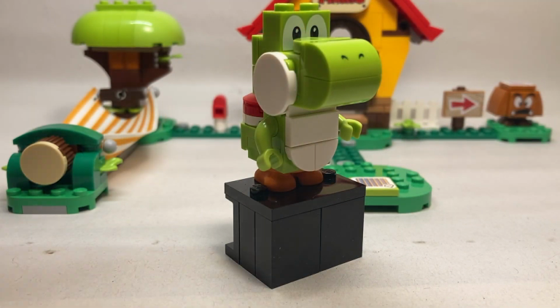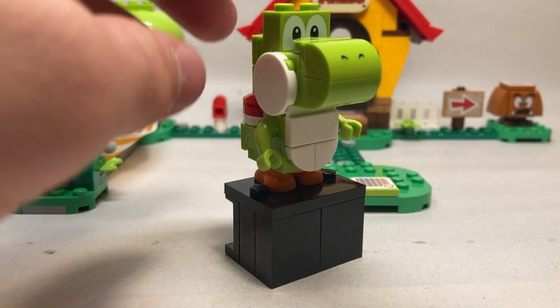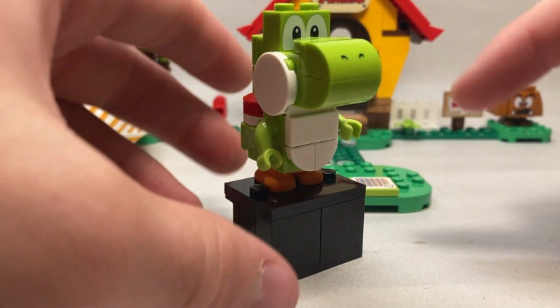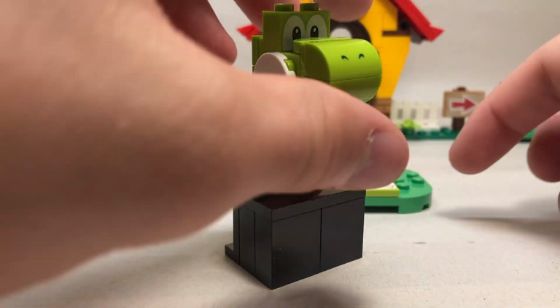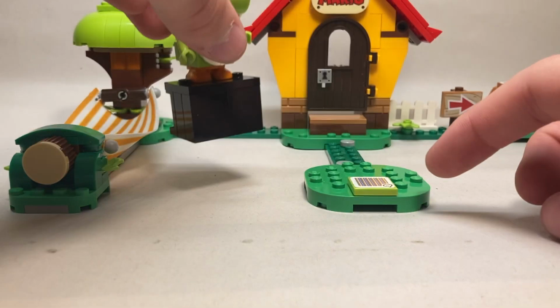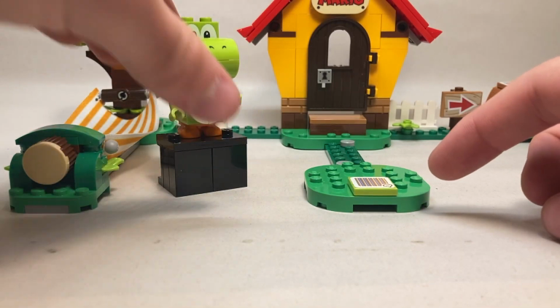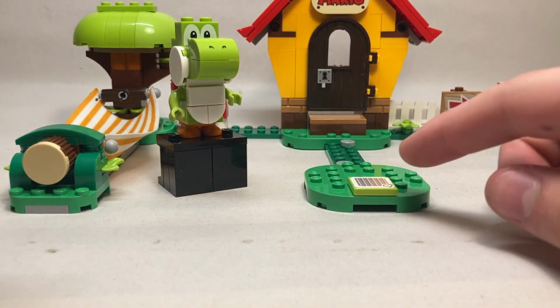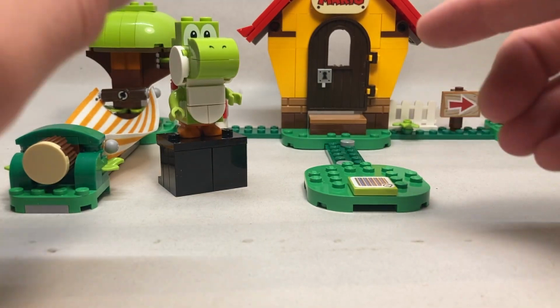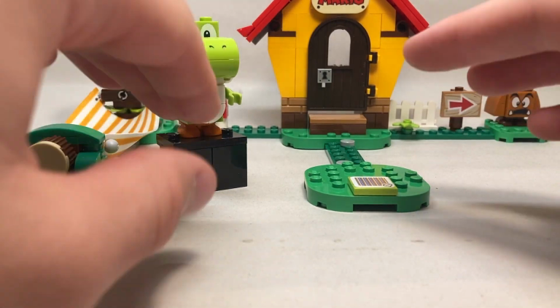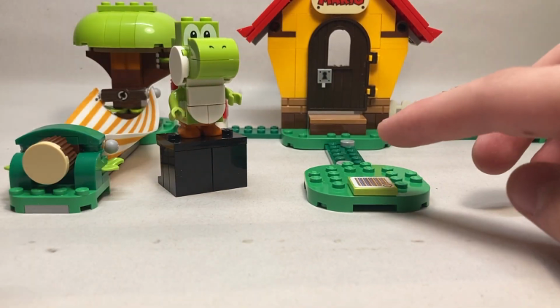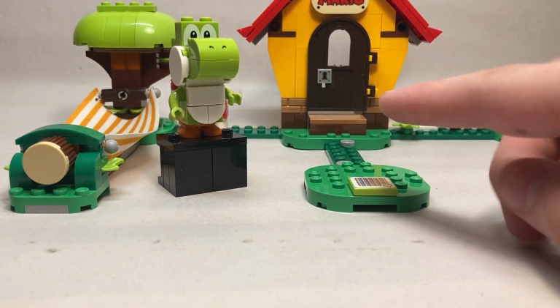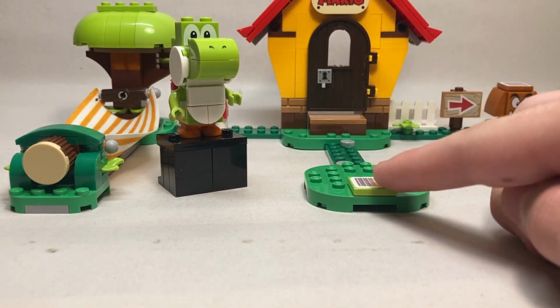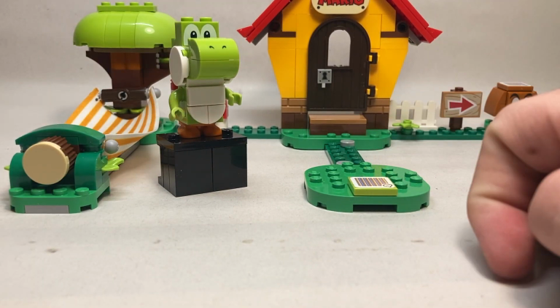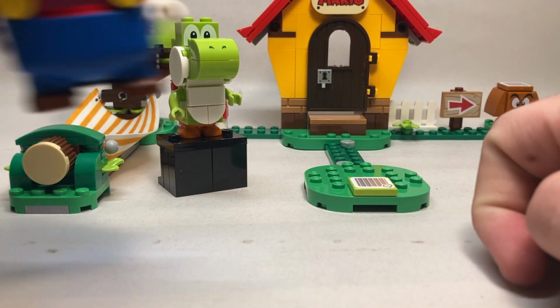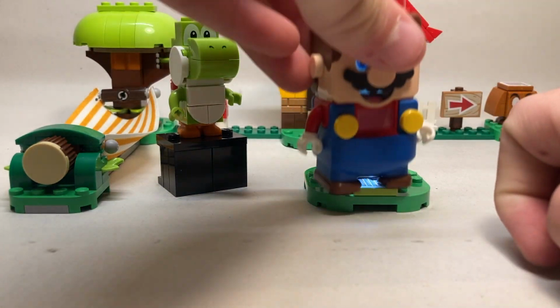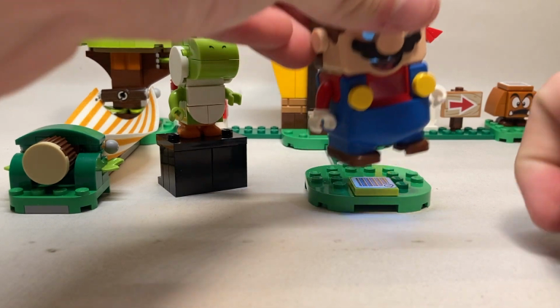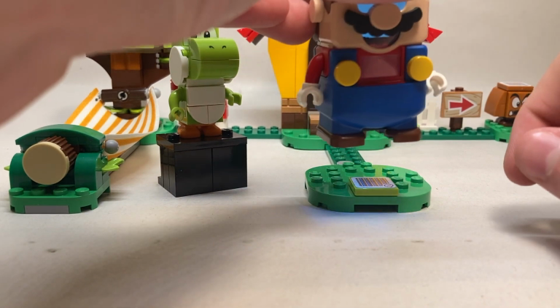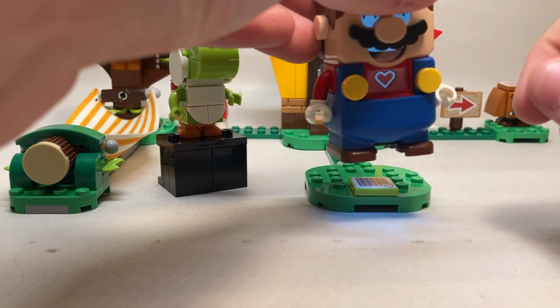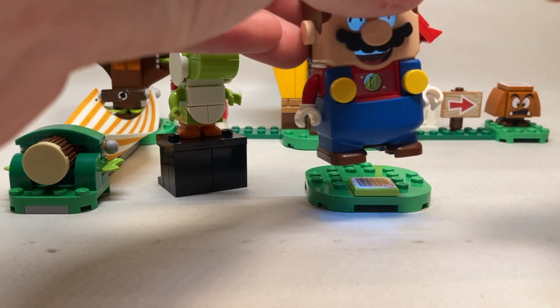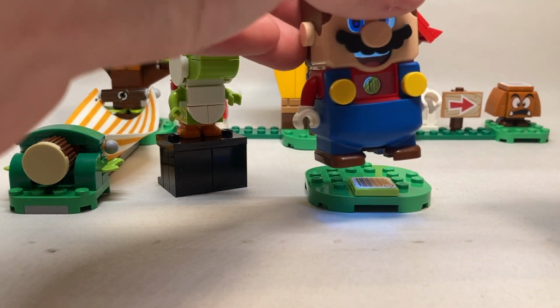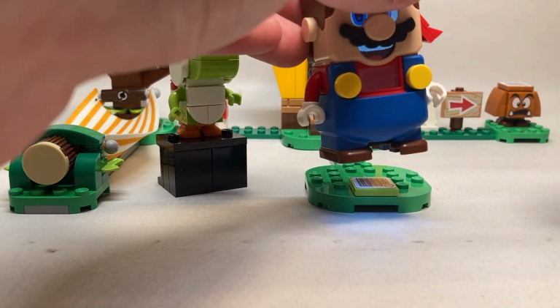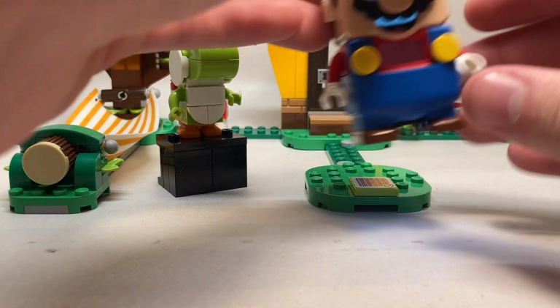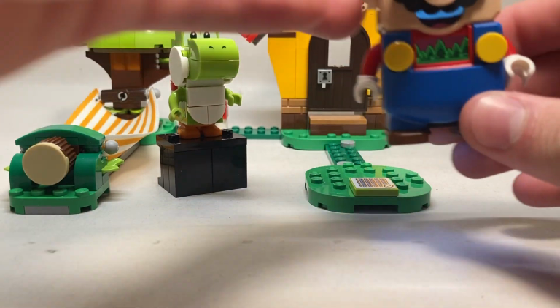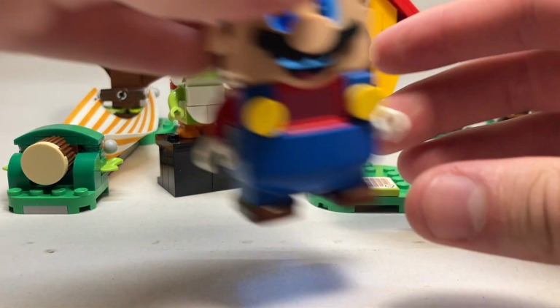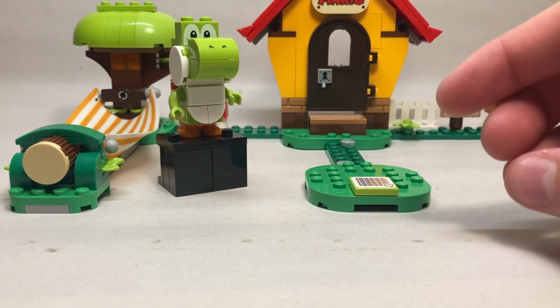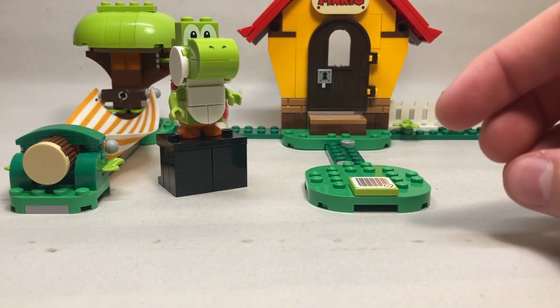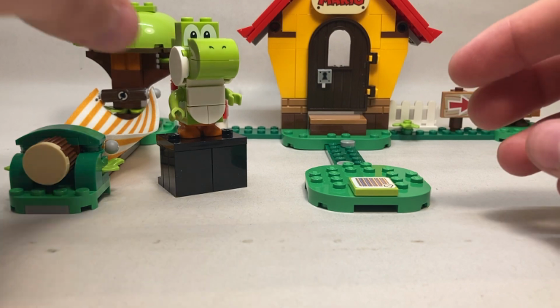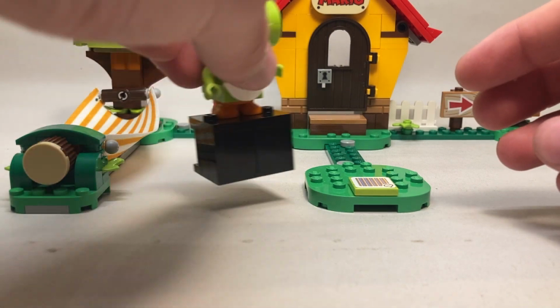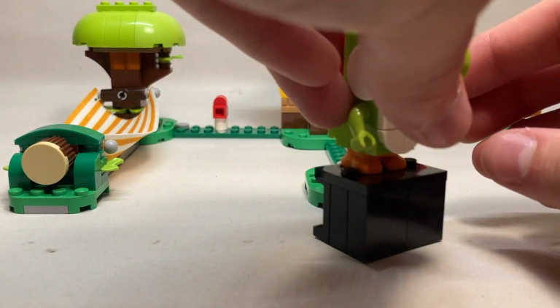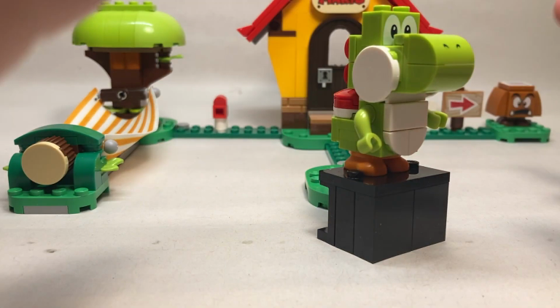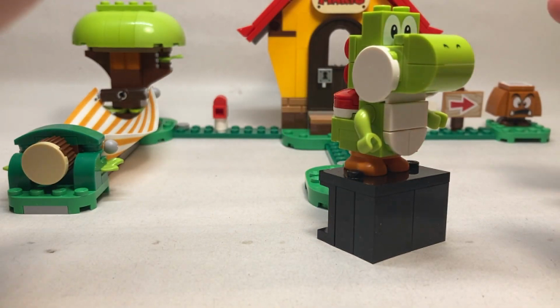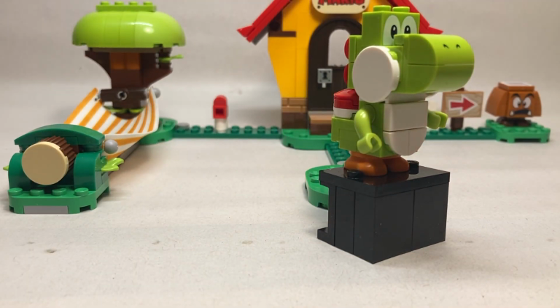One thing to mention with Yoshi is how he interacts with Mario. There's no tile on Yoshi himself; however, there's a green tile nearby. Mario jumps on it, says hello, and gets some coins — it's identical to the way Toad and Toadette work. Yoshi is definitely my favorite character in the Mario line.